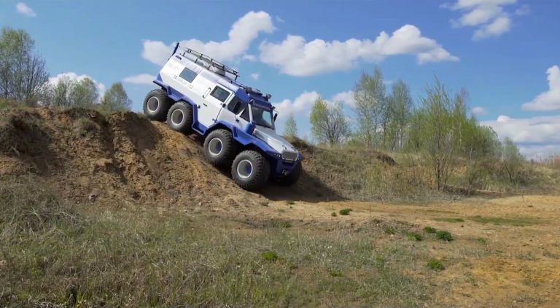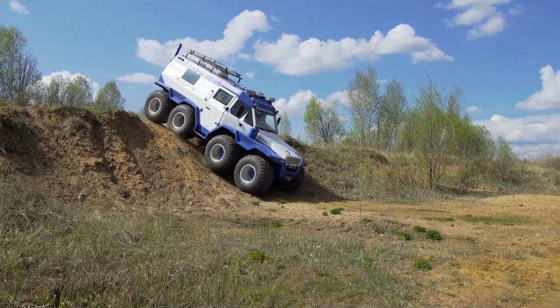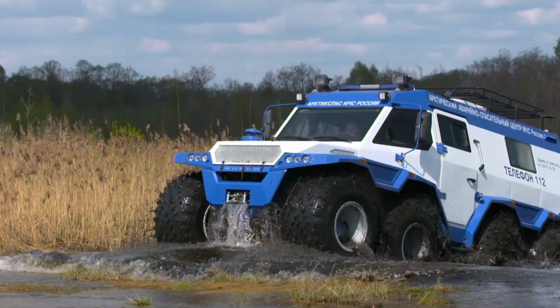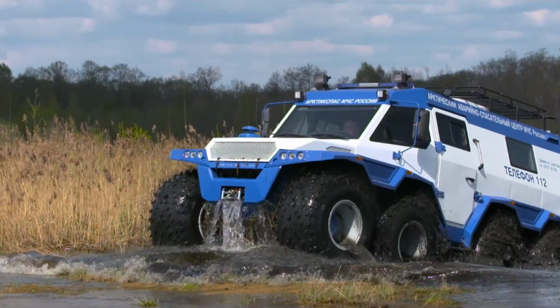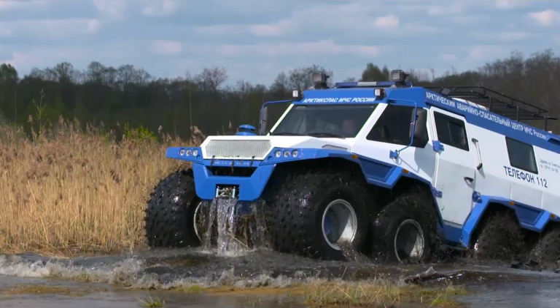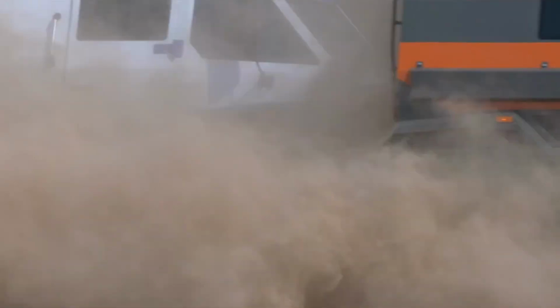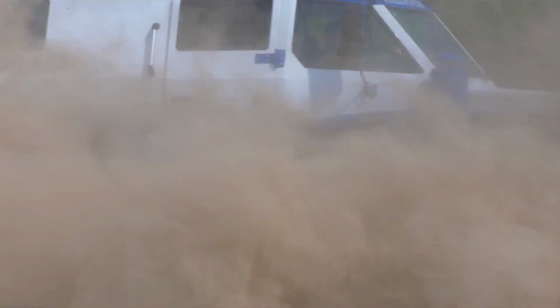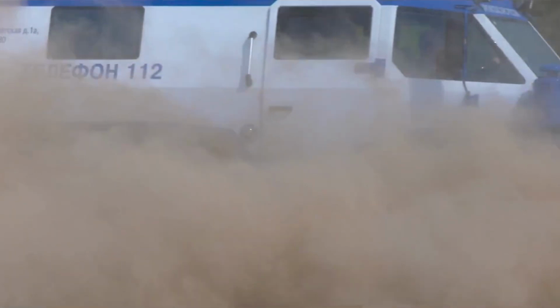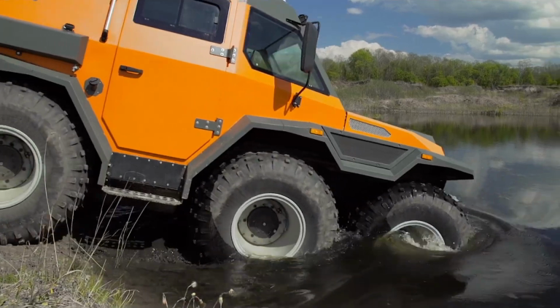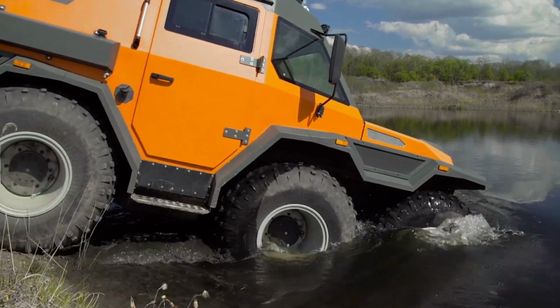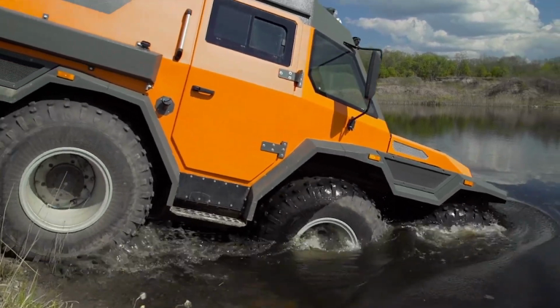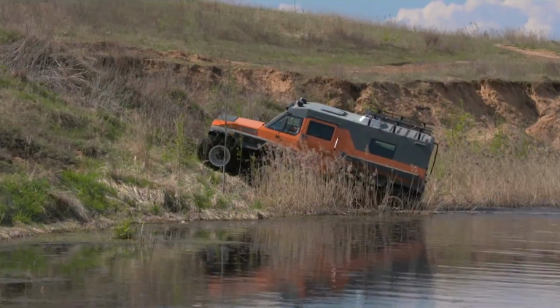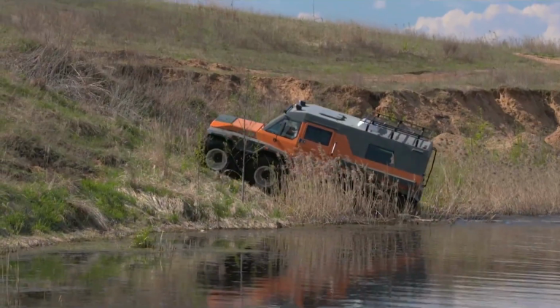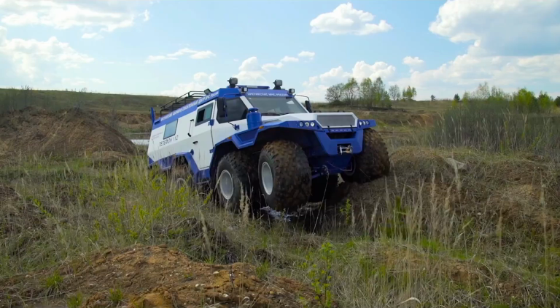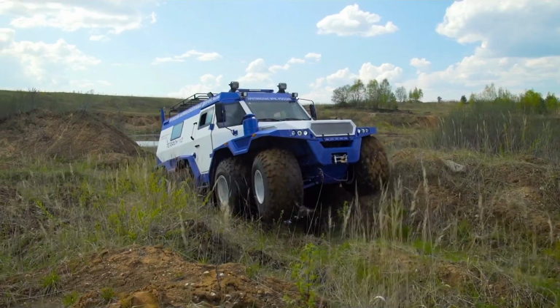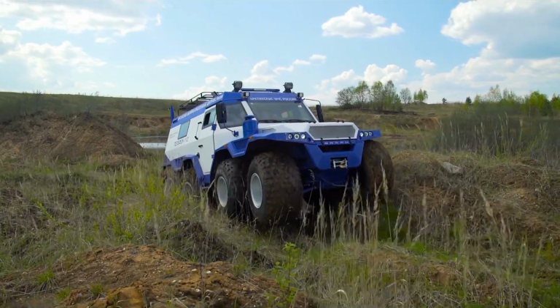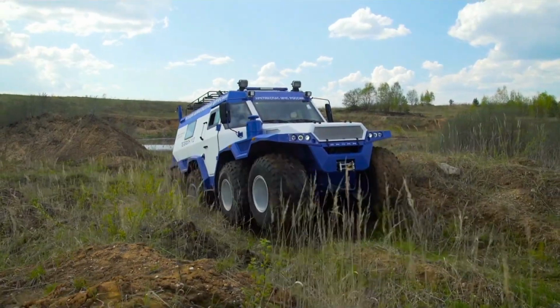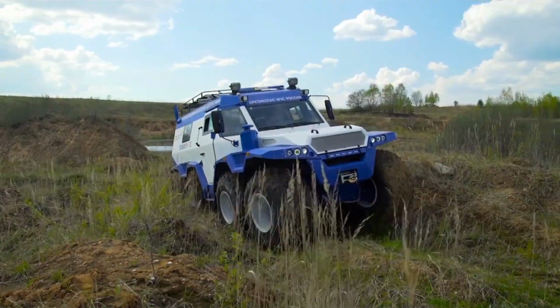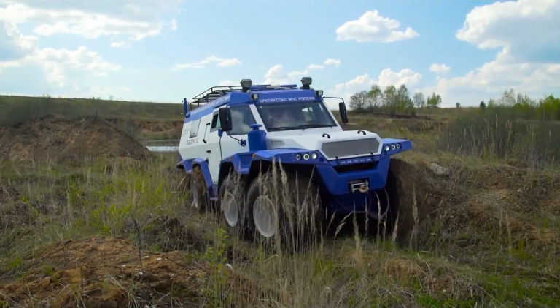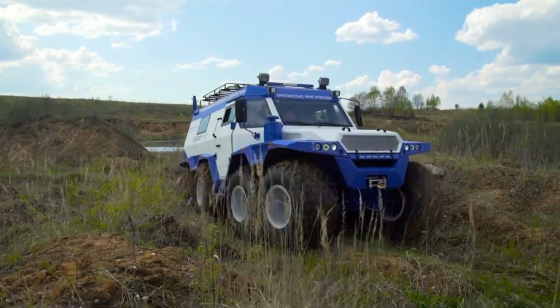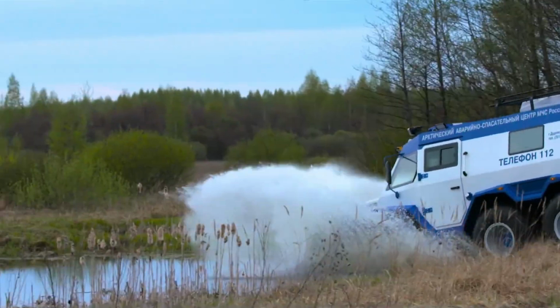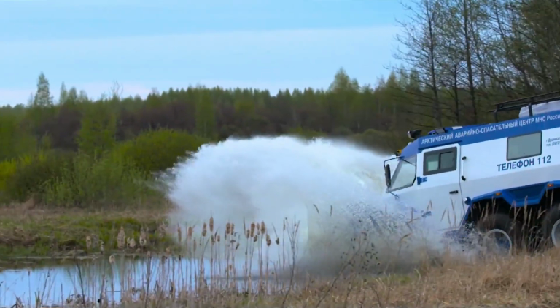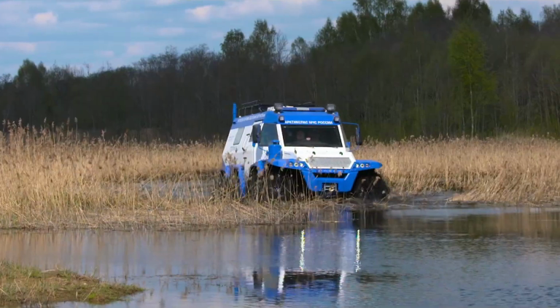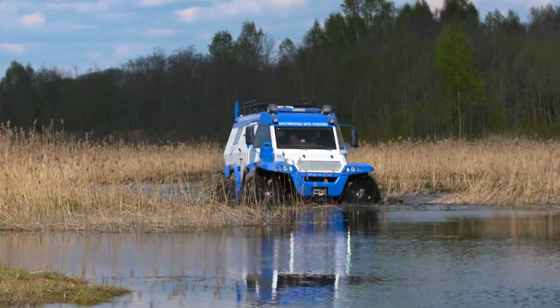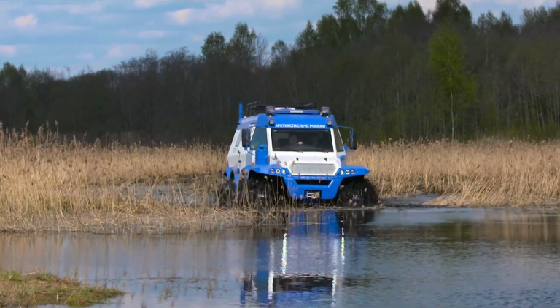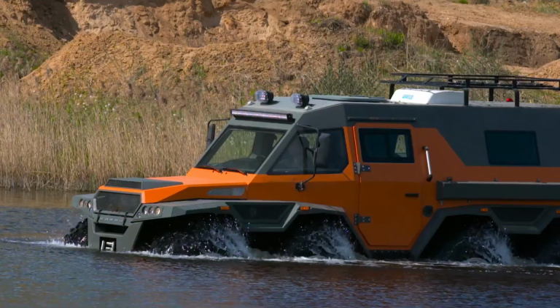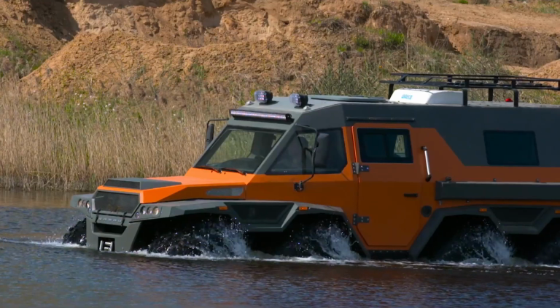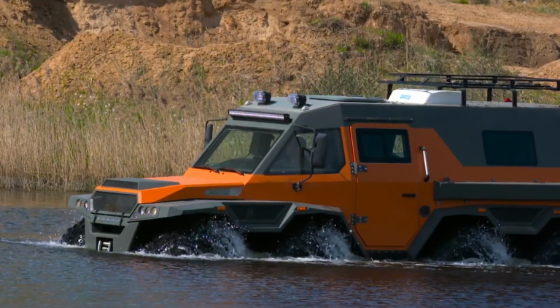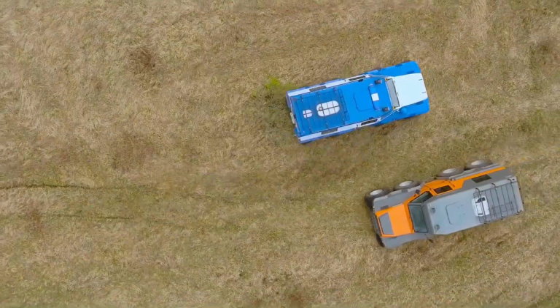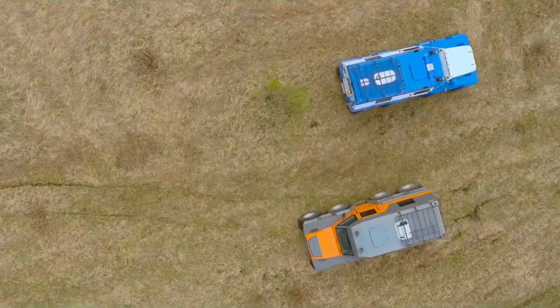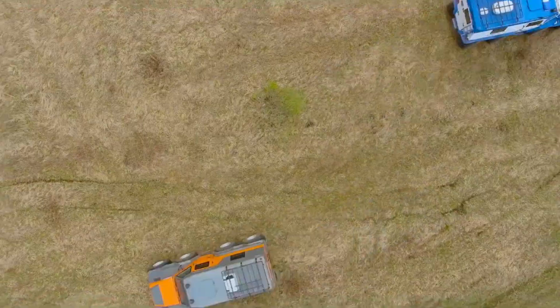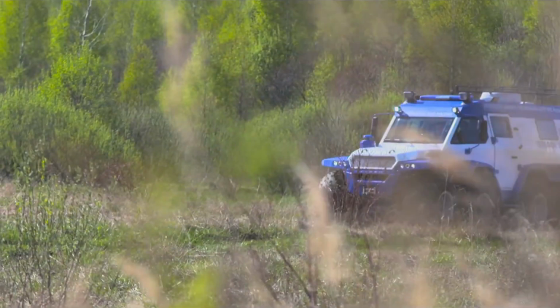With space for up to 12 occupants, its interior can be tailored for tourists, hunters, or wilderness explorers. Powered by a diesel Evo engine delivering 350 torque, it can reach road speeds of 80 kilometers per hour.